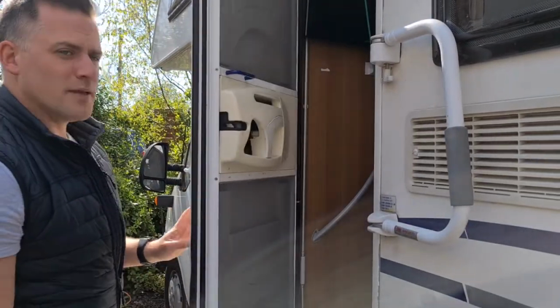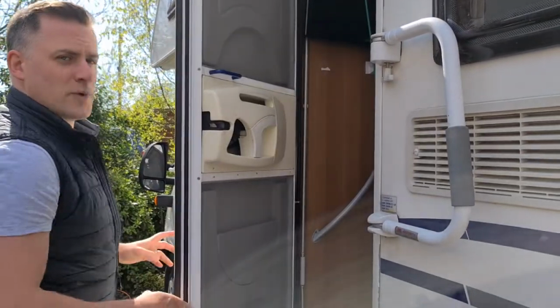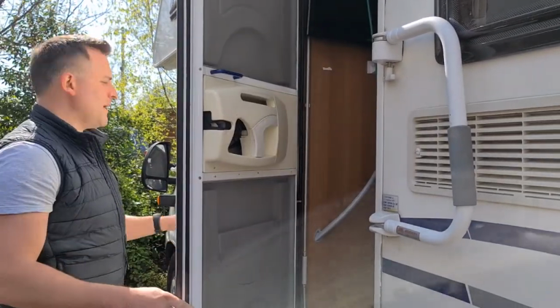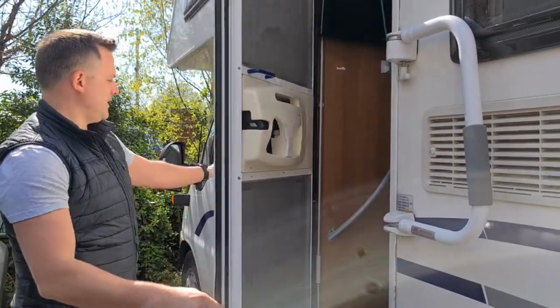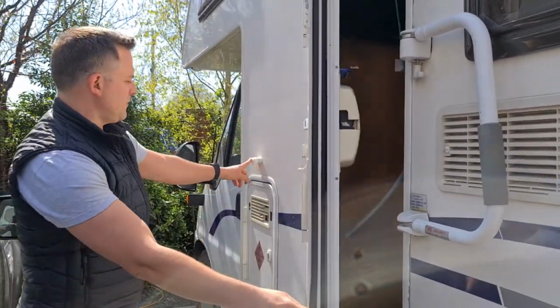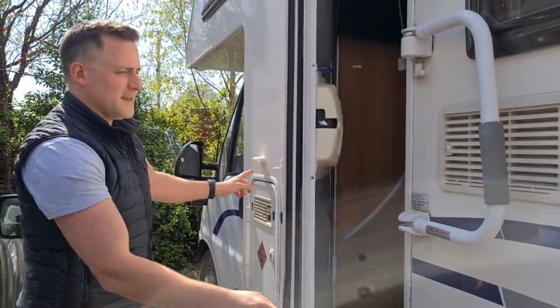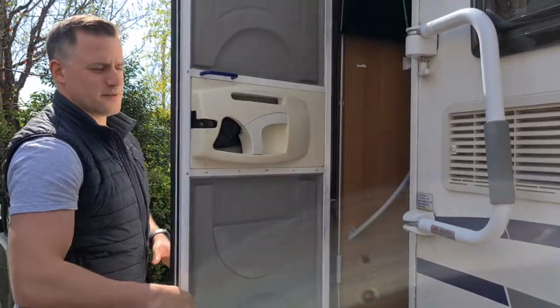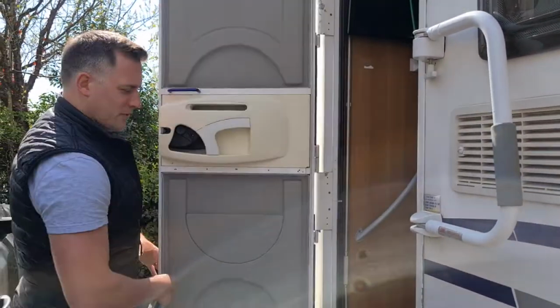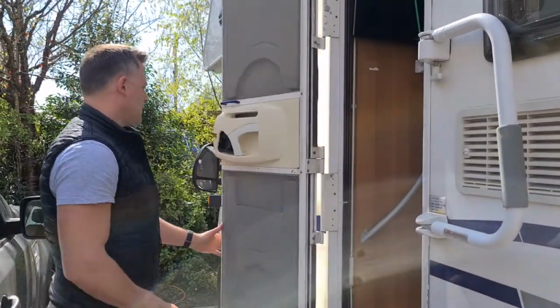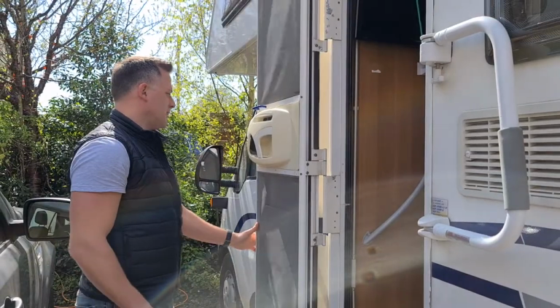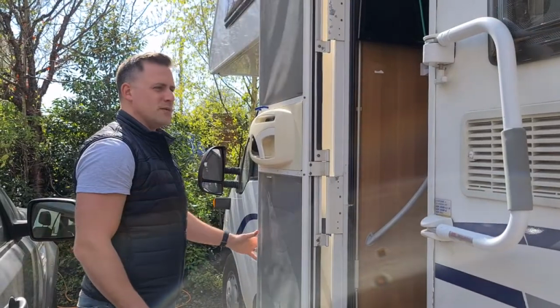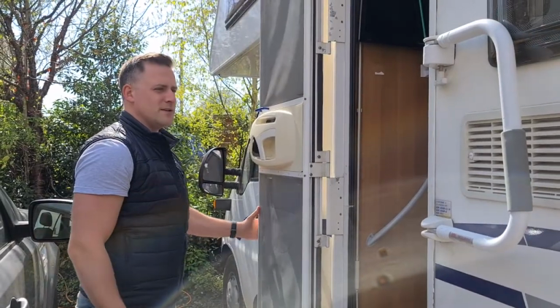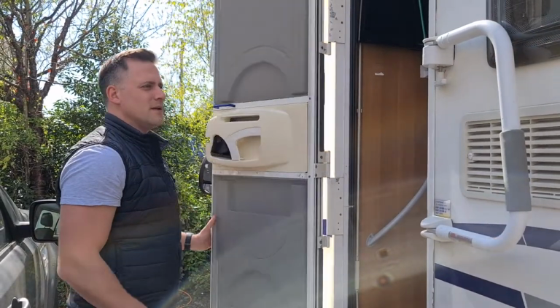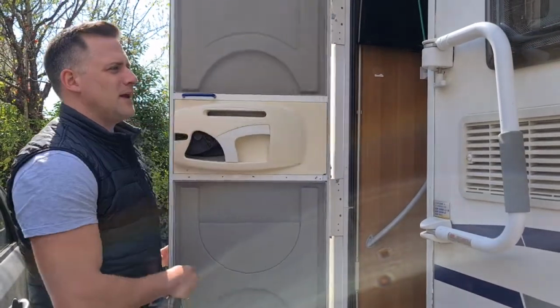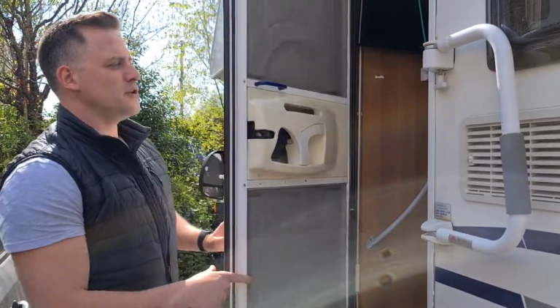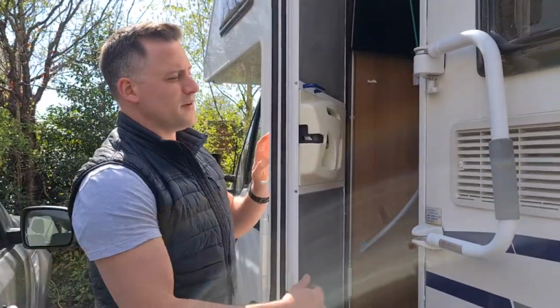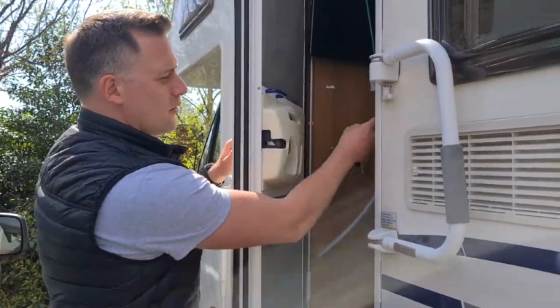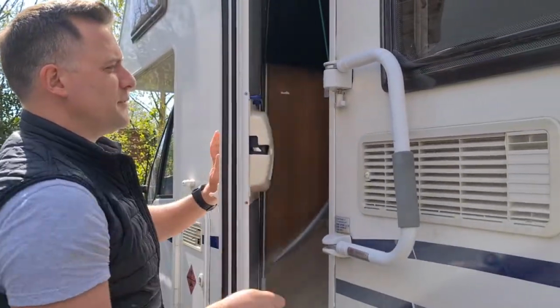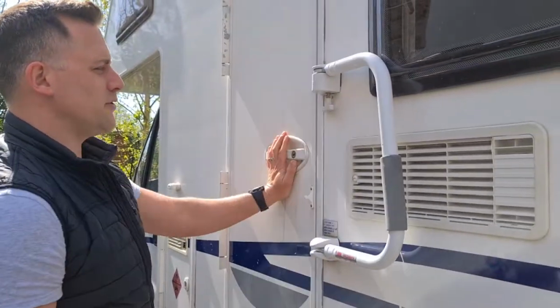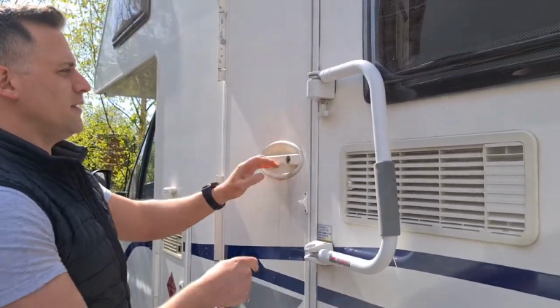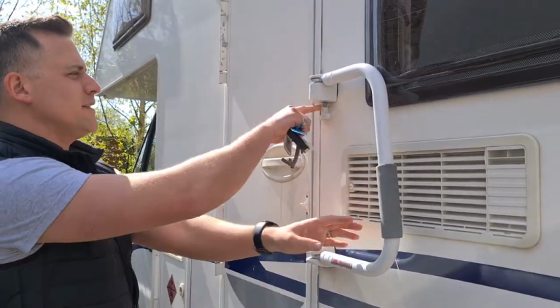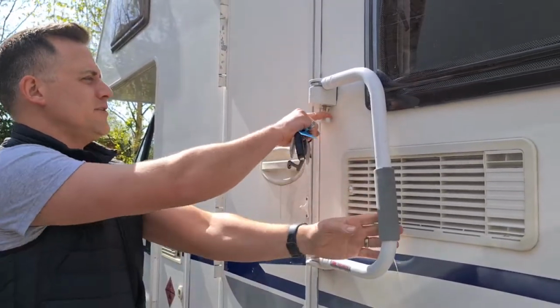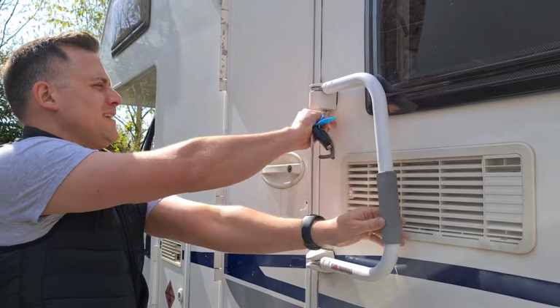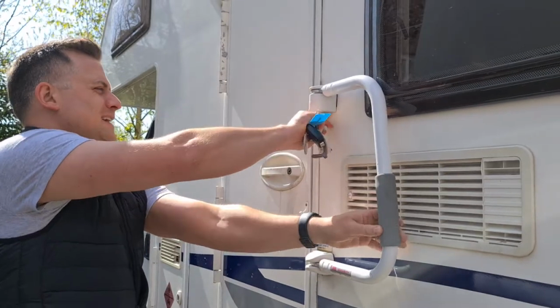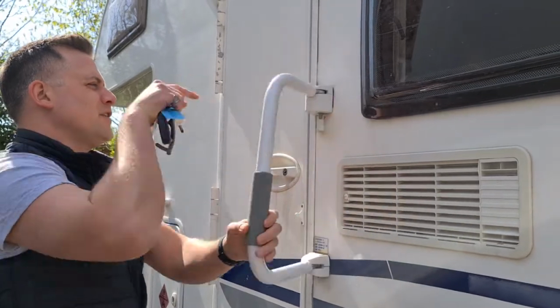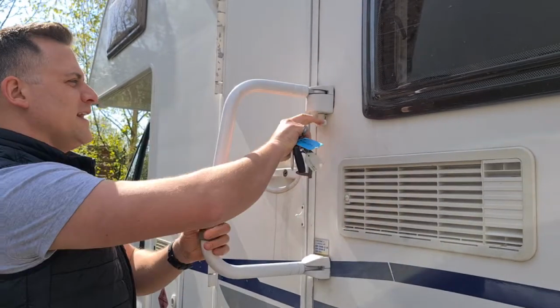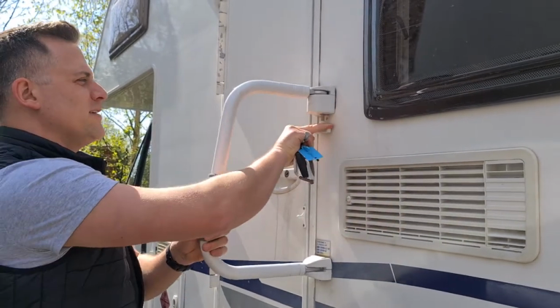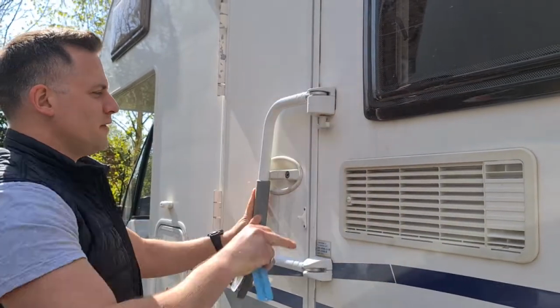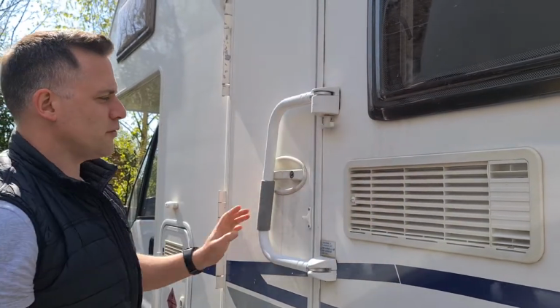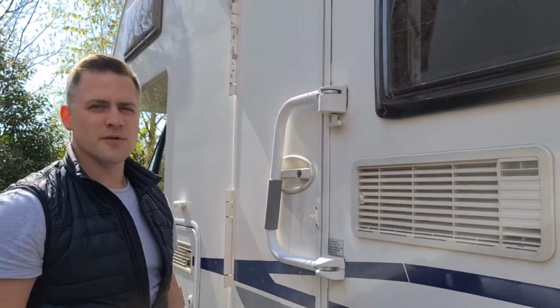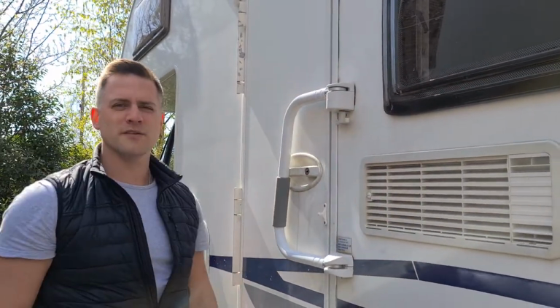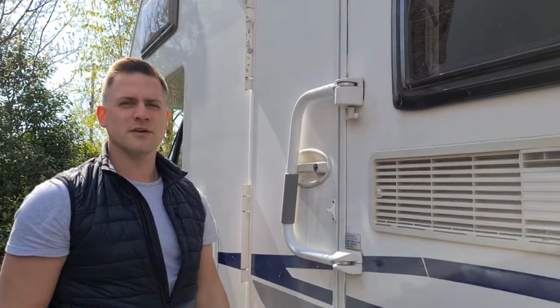The door will click back into this fastening here to stop it from closing in the wind. When you're driving, always make sure the van is closed and the security handle is in front of the door for a bit of extra security.